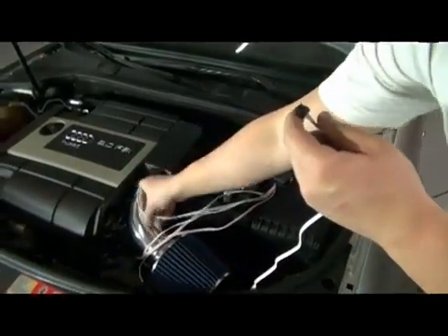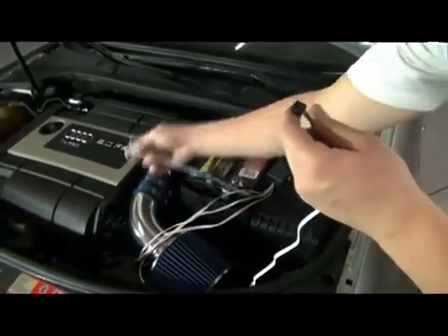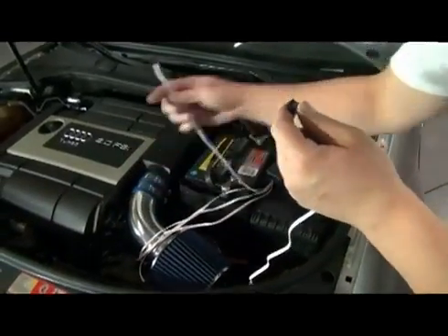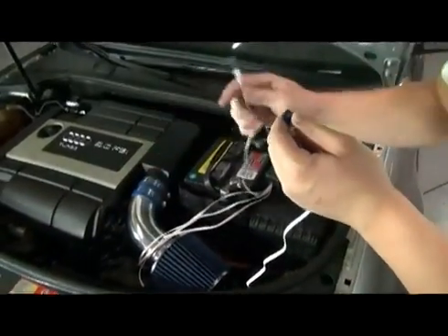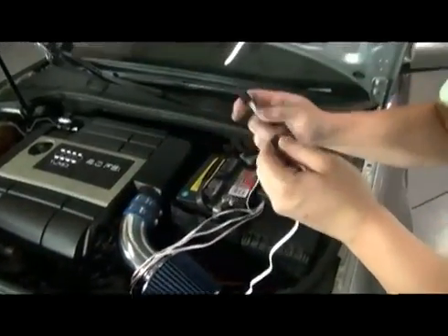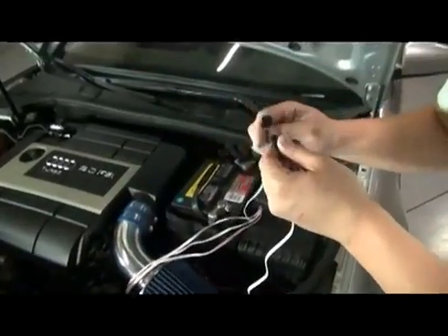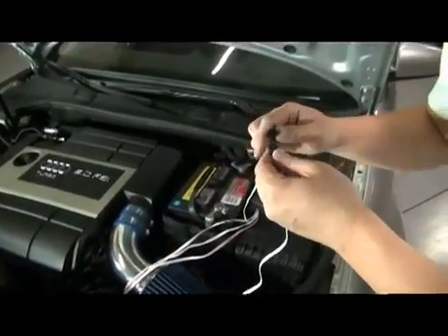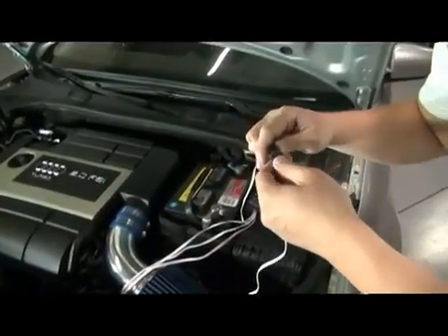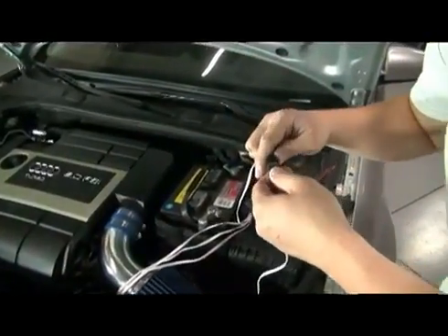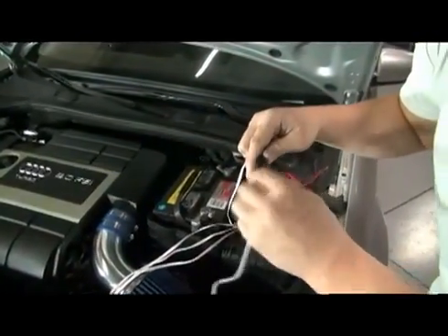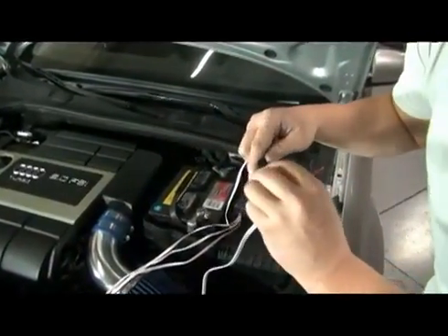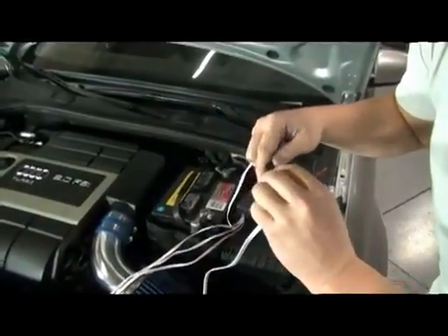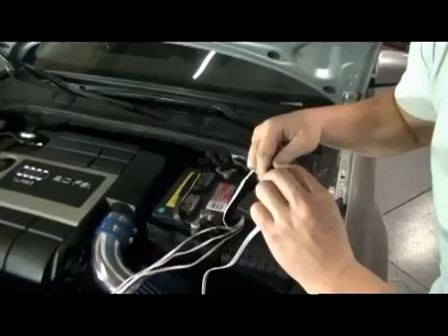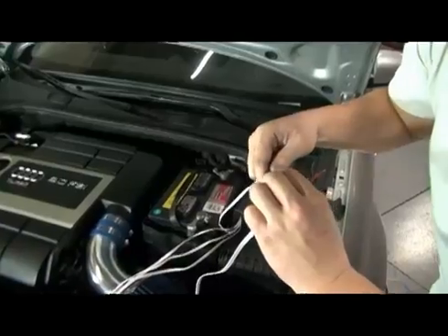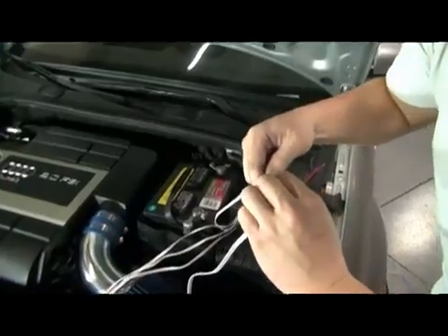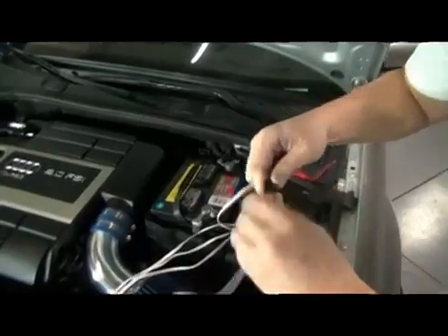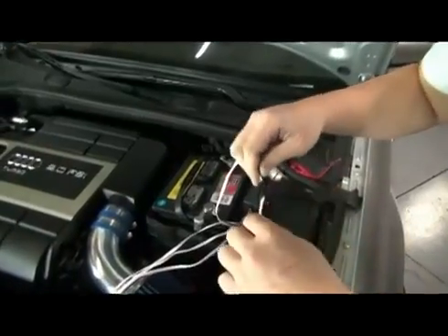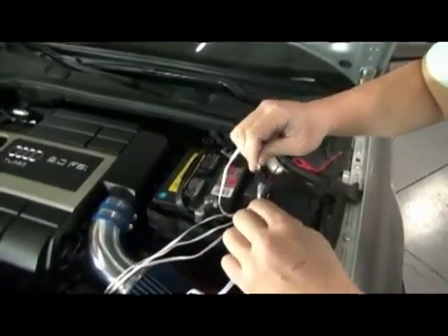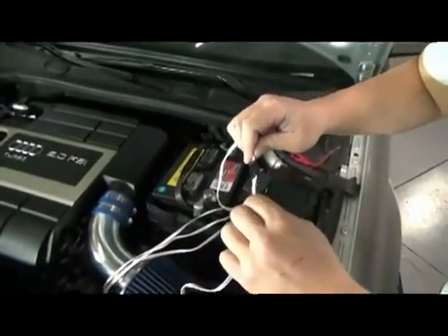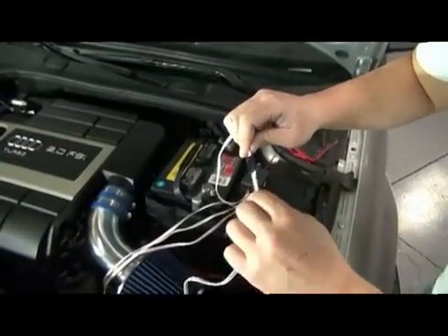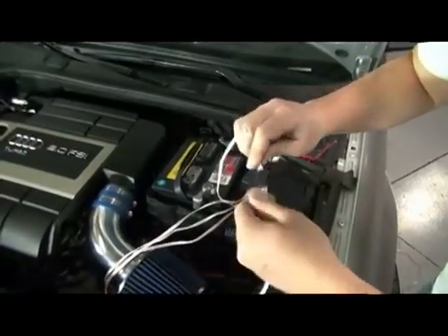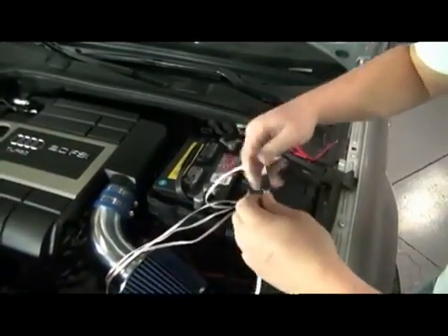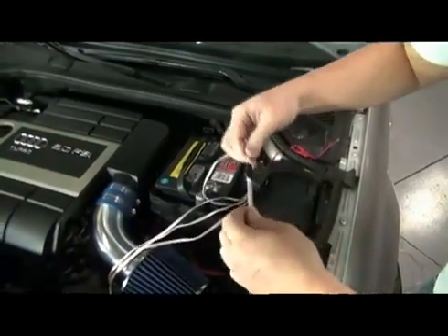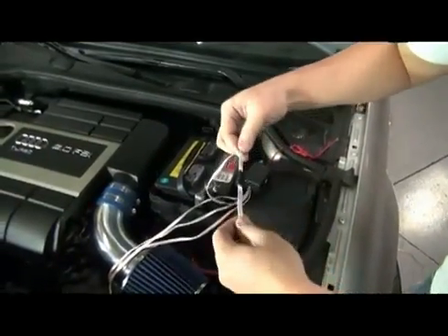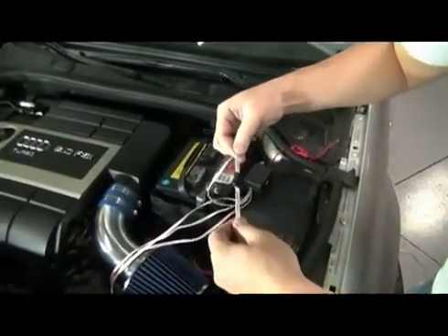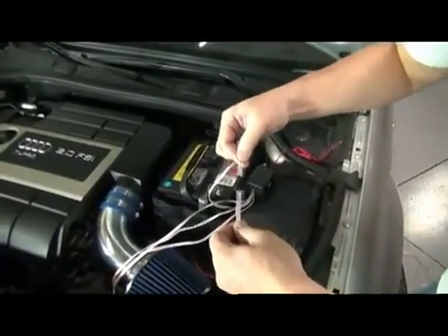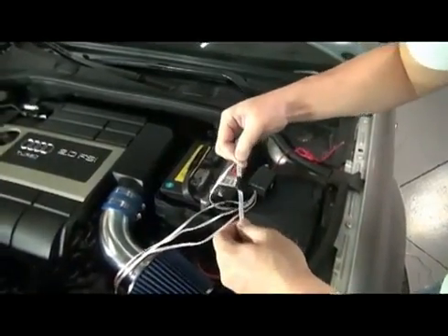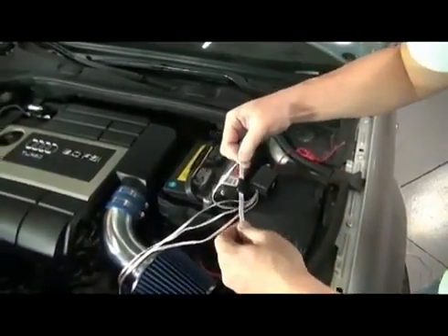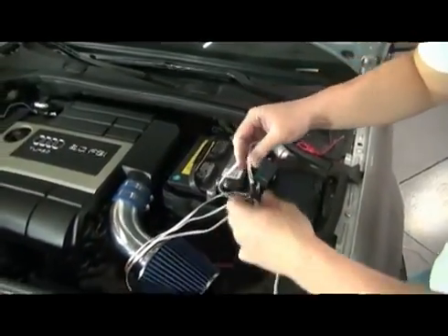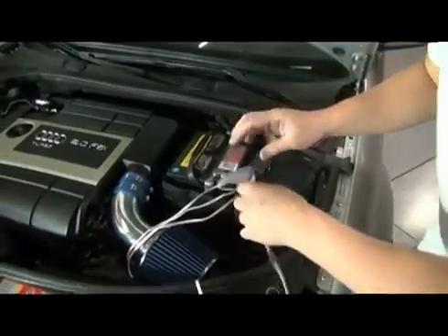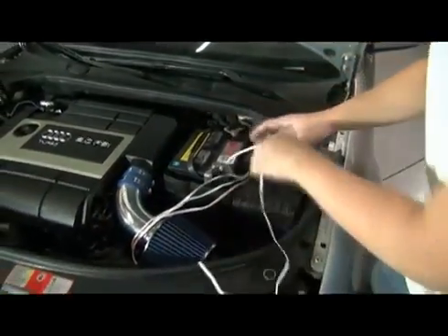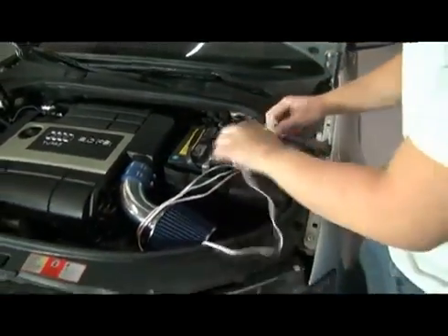With our harnesses up, now we can go ahead and connect them. Repeat the process as necessary to hook up your wiring harness as we go.